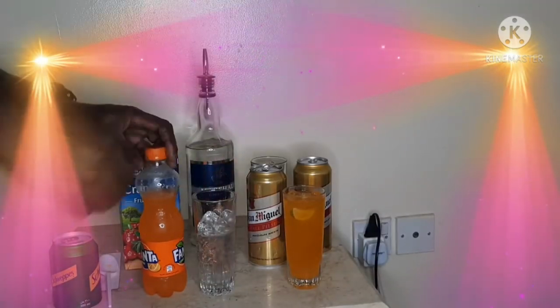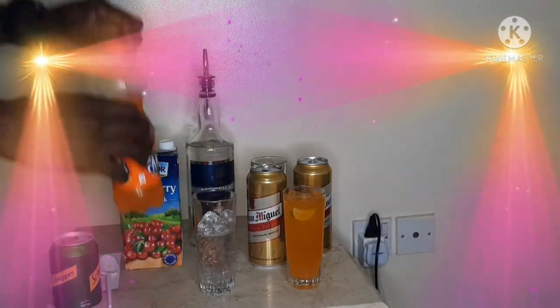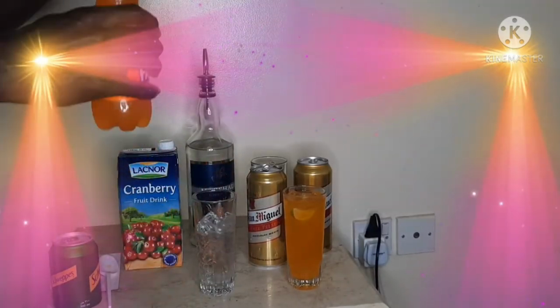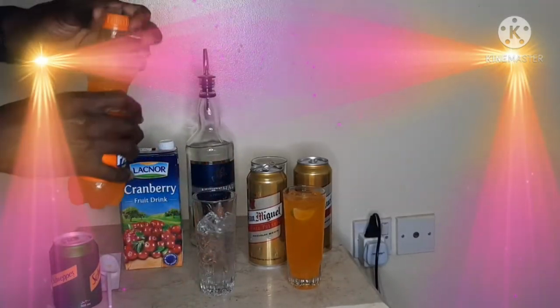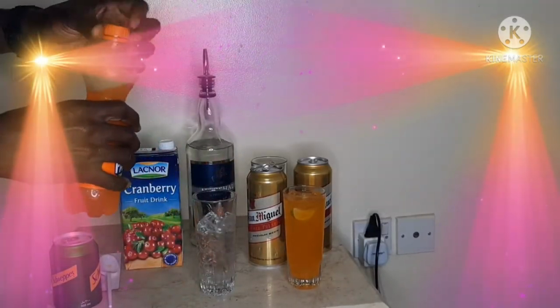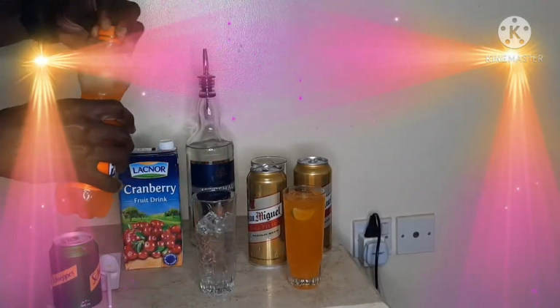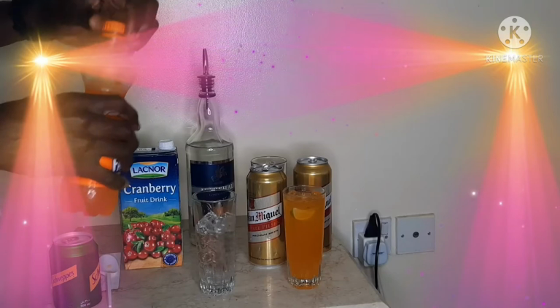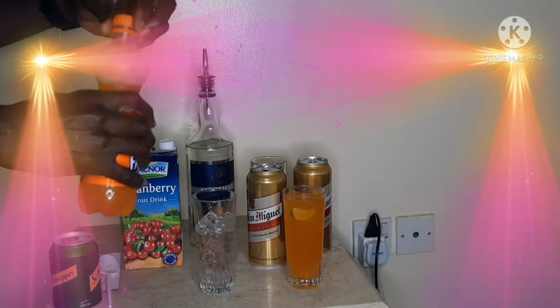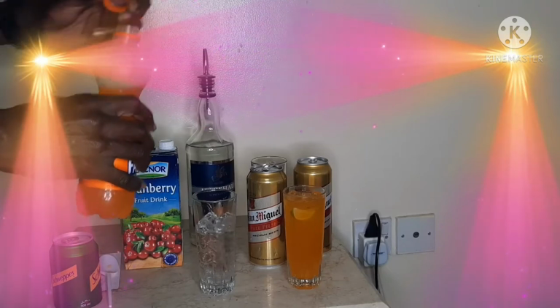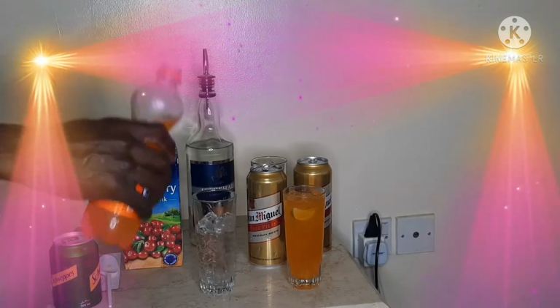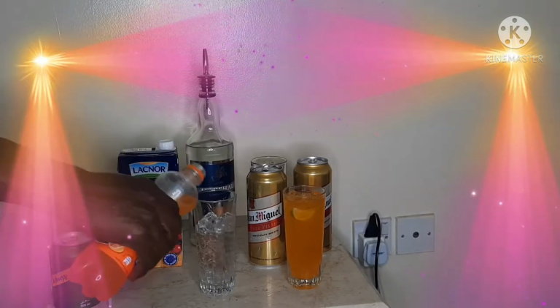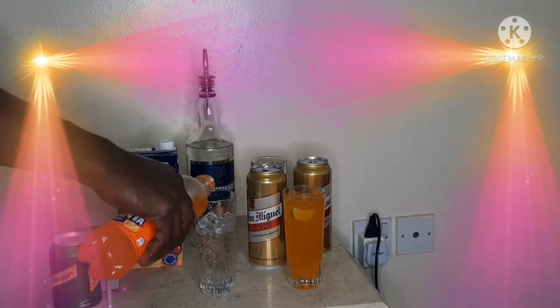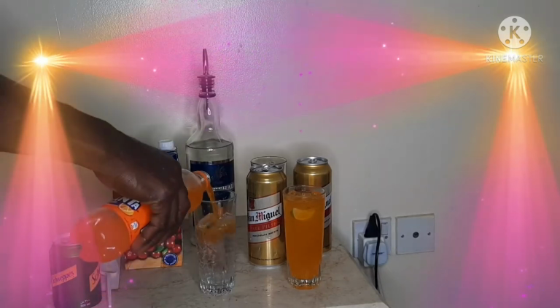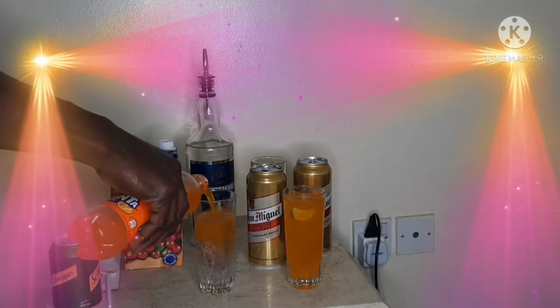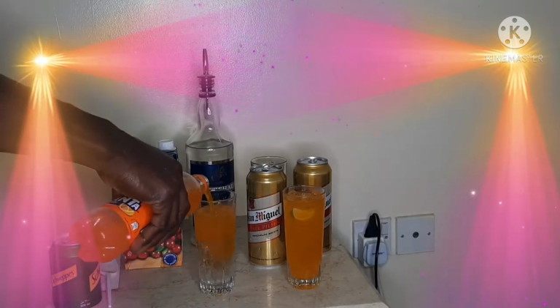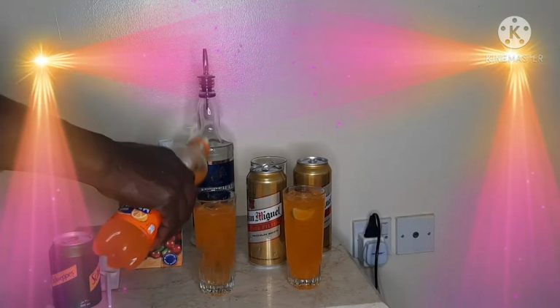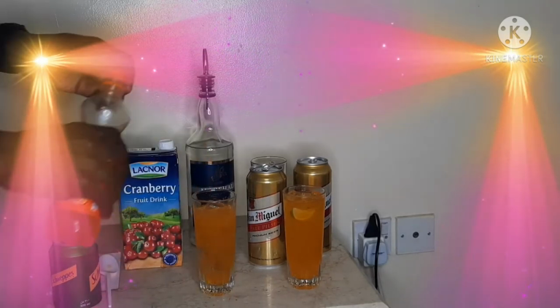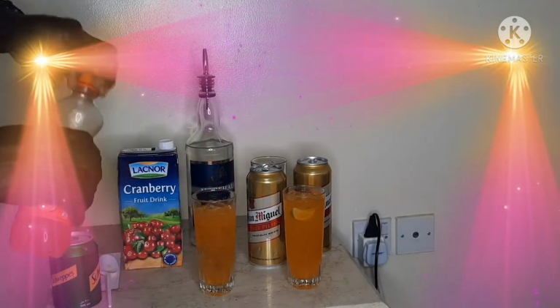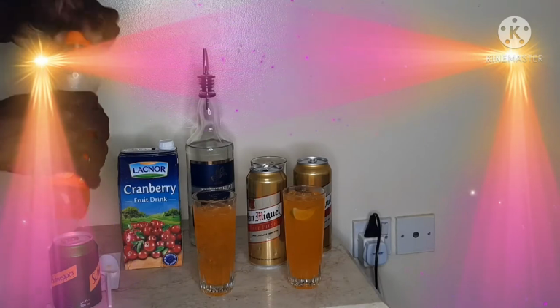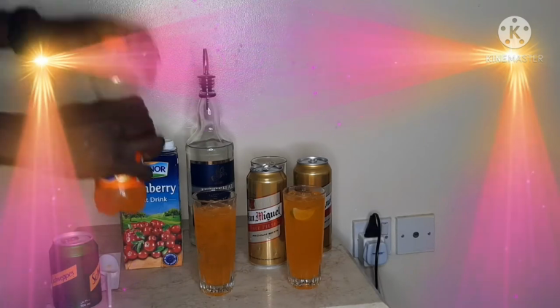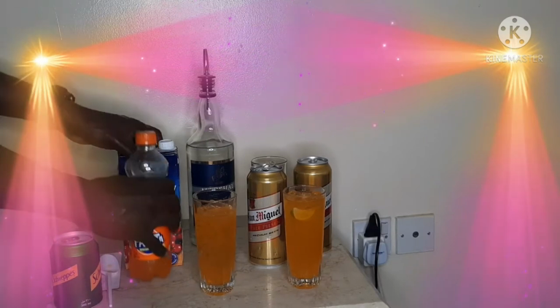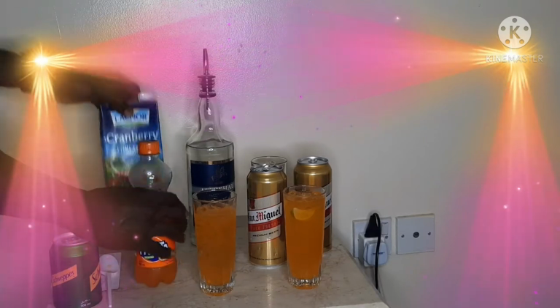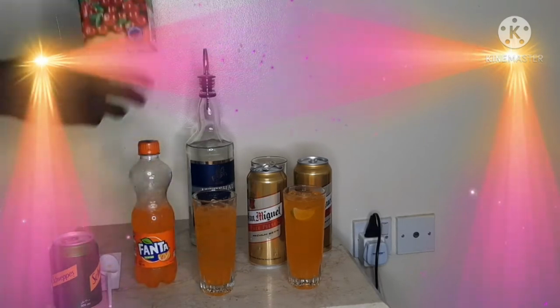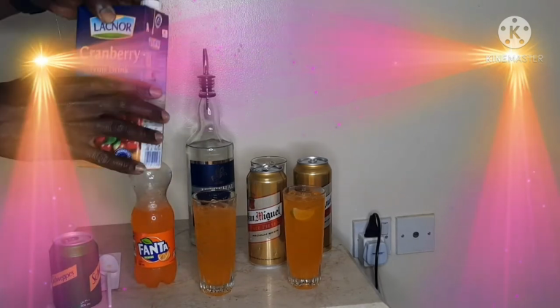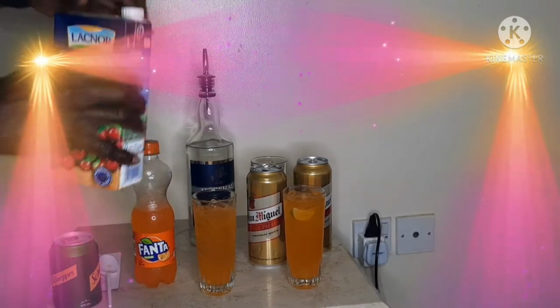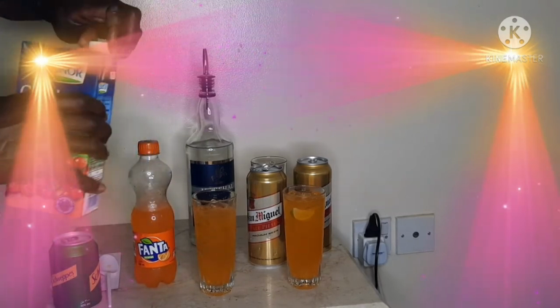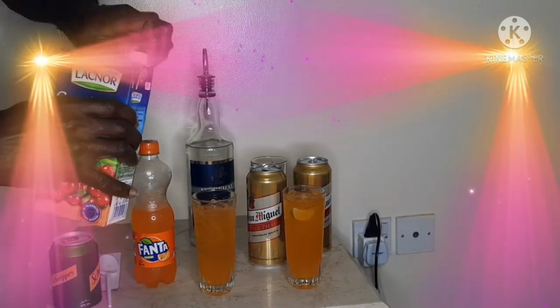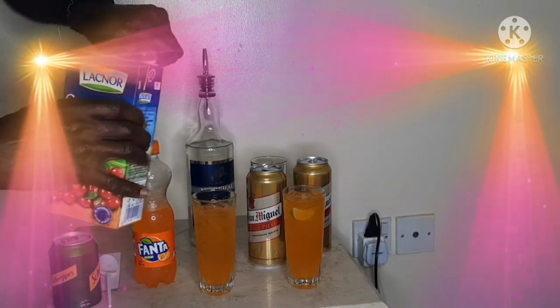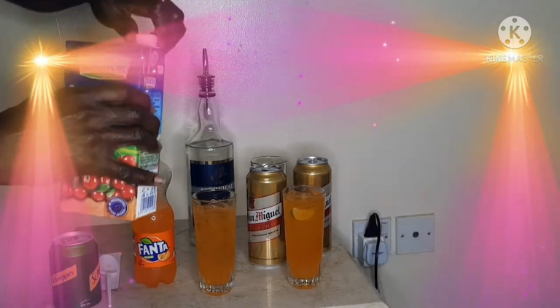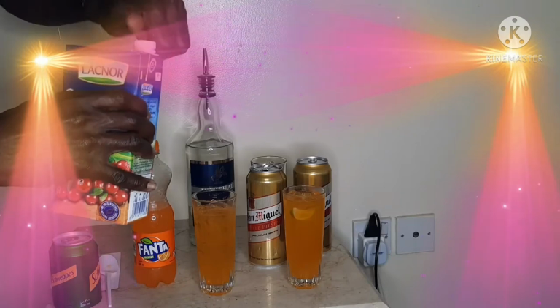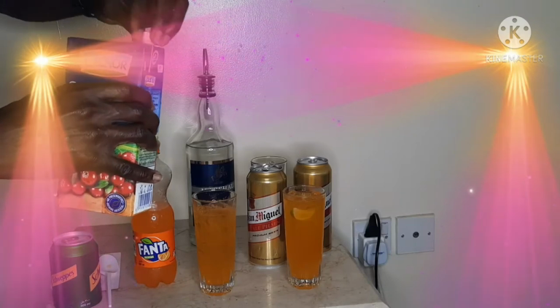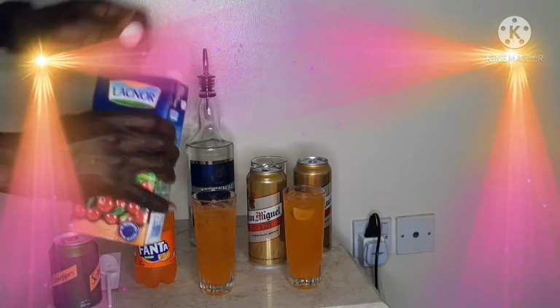And 50ml of orange juice, which is my Fanta orange, and 50ml of my cranberry juice, just to ease up on the color.